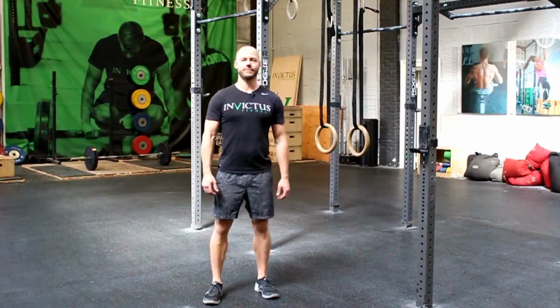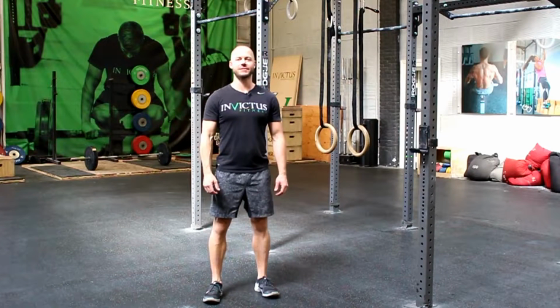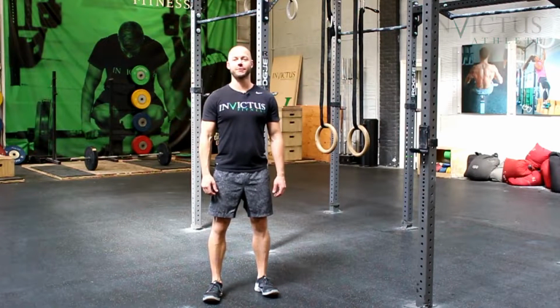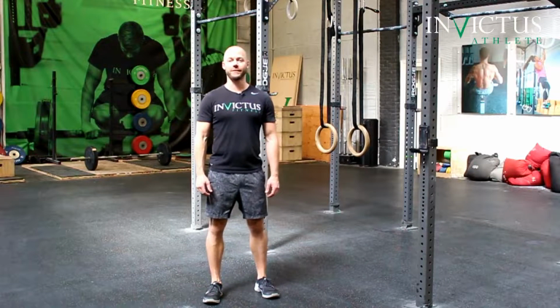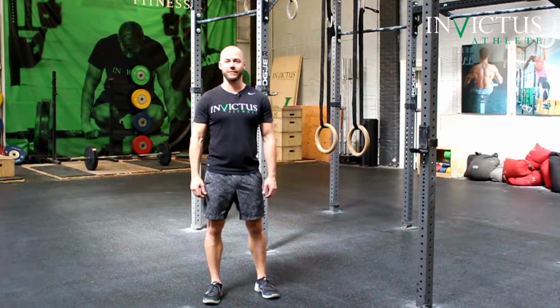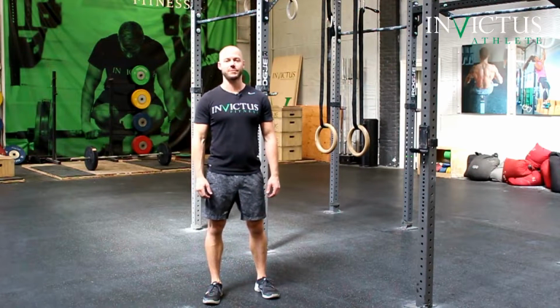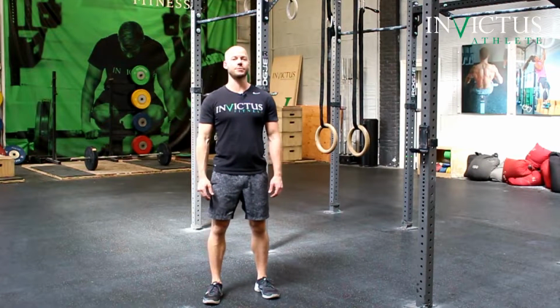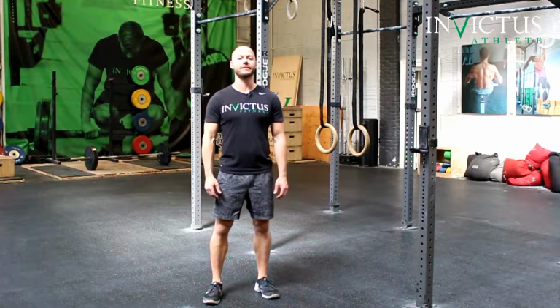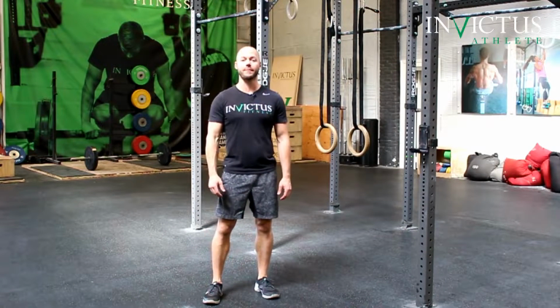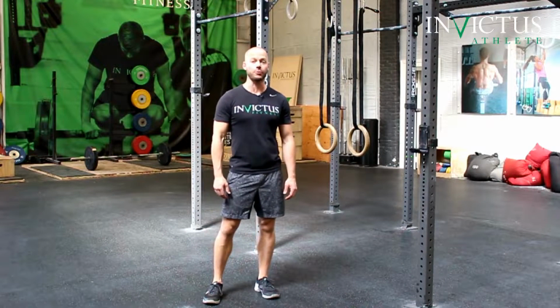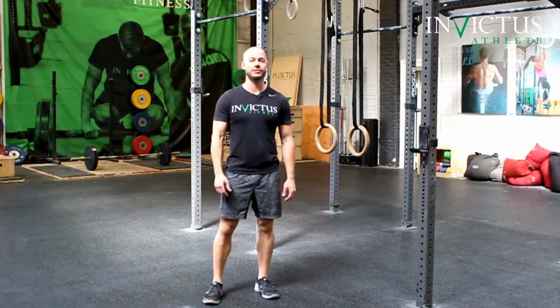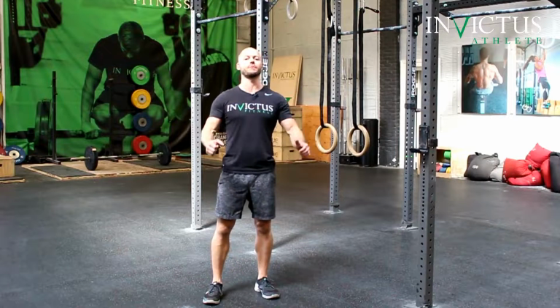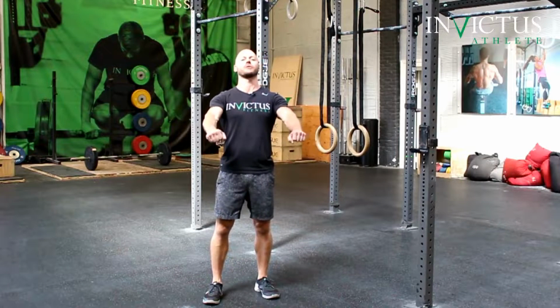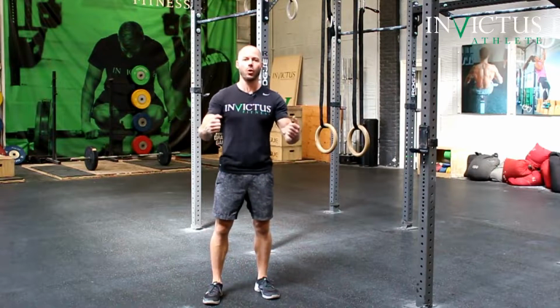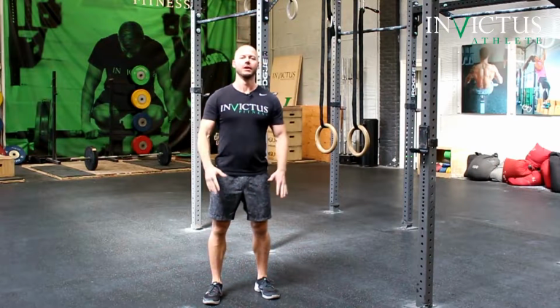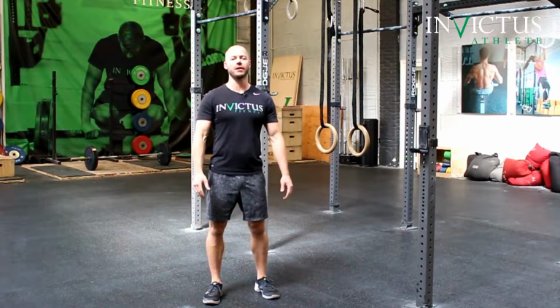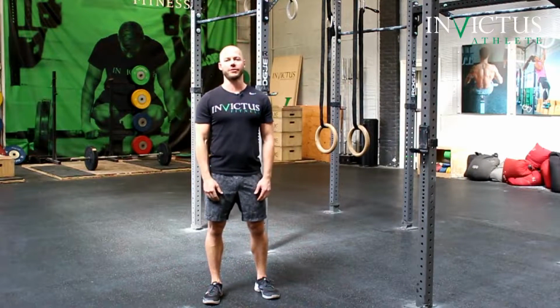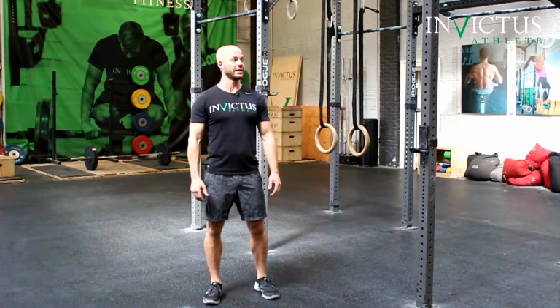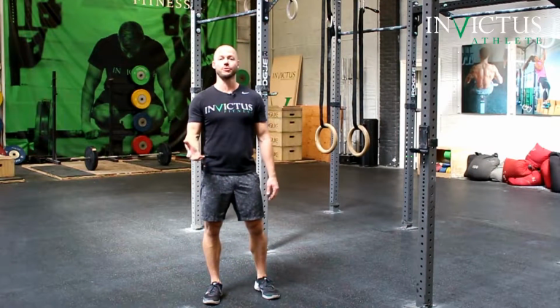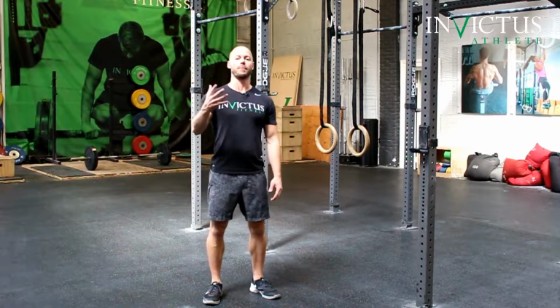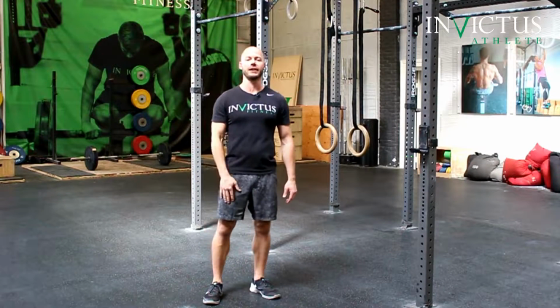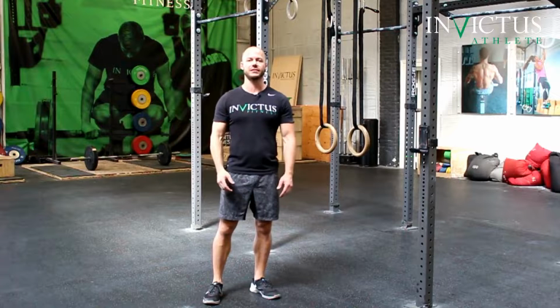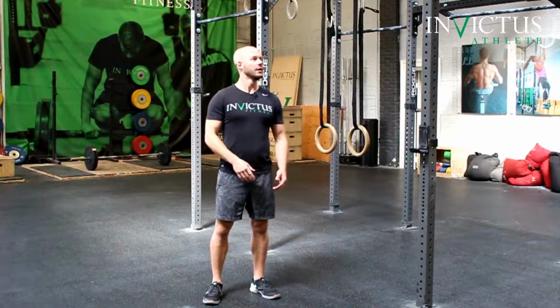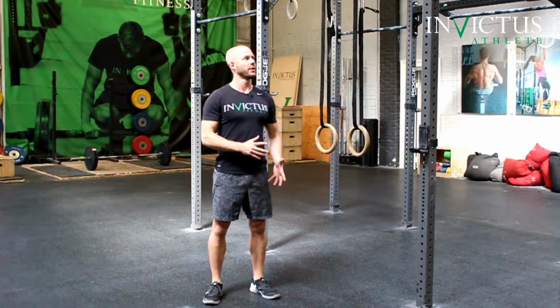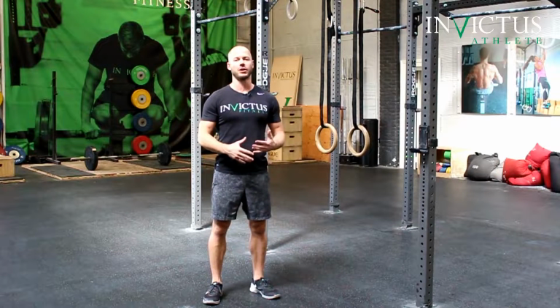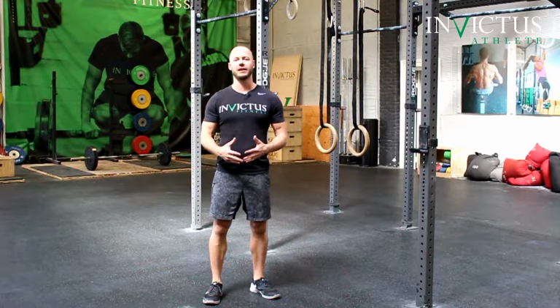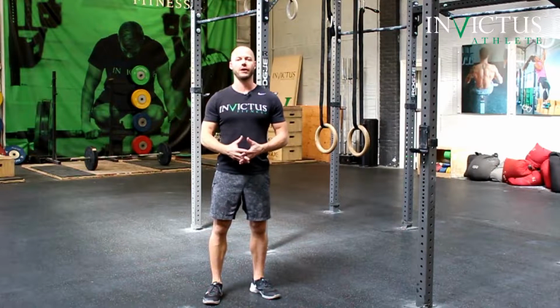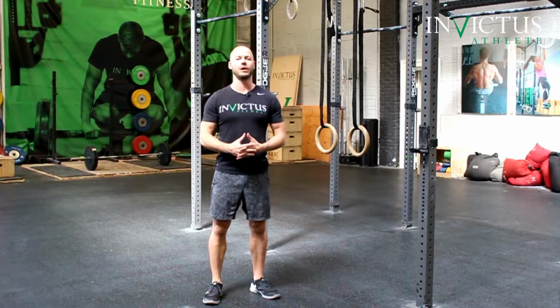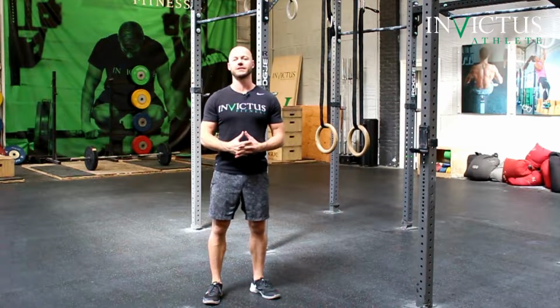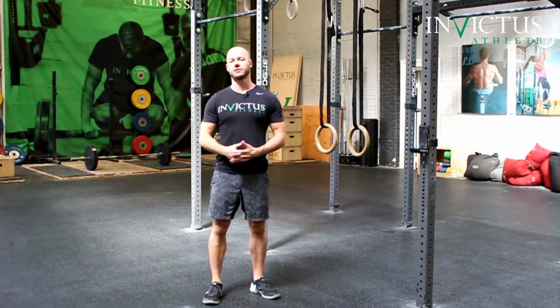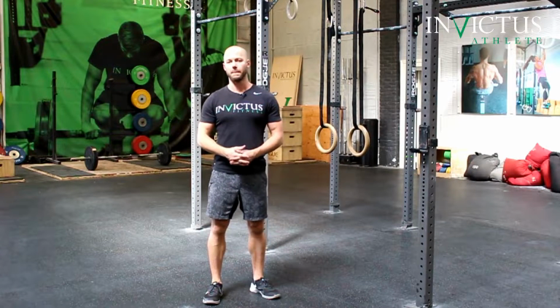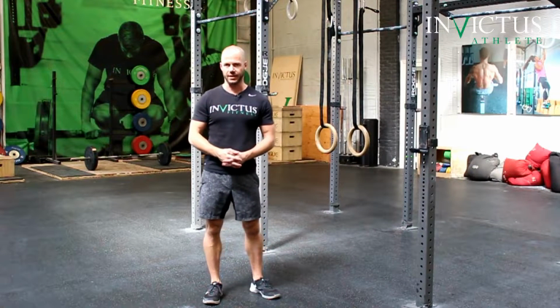Hi, this is Travis at CrossFit Invictus with Invictus Gymnastics. We're going to look at dynamic ring rows — dynamic meaning that we're going to pull really hard on the rings in order to pop our body up. This is a movement that we want to utilize for one of the styles of muscle-ups.